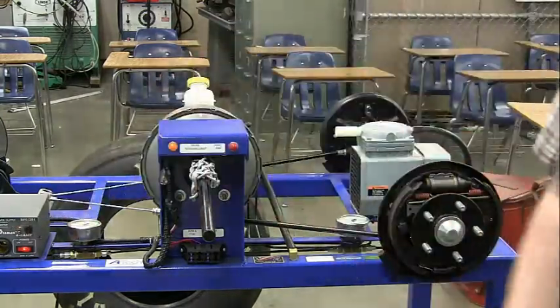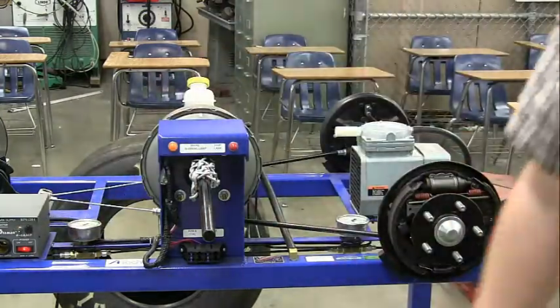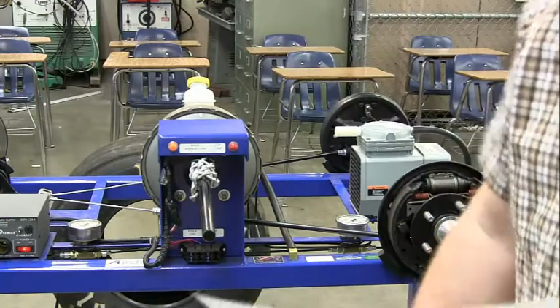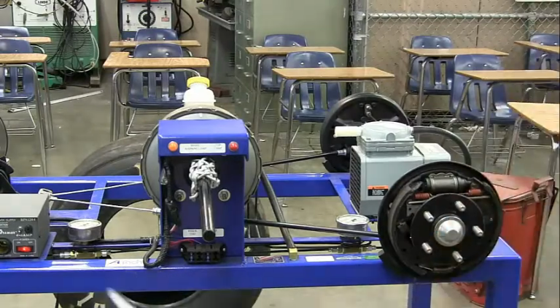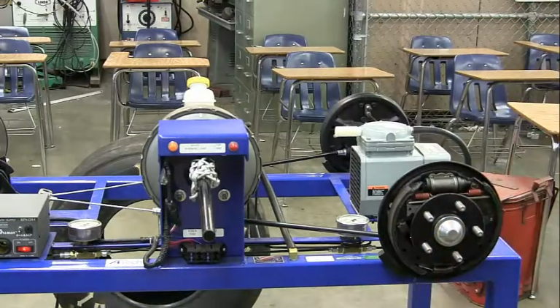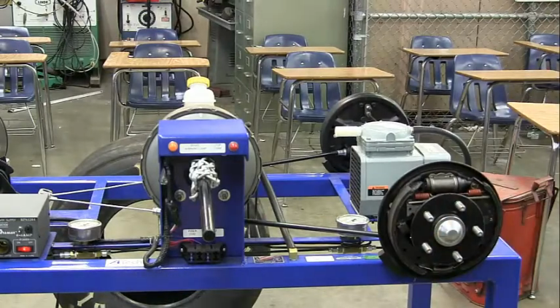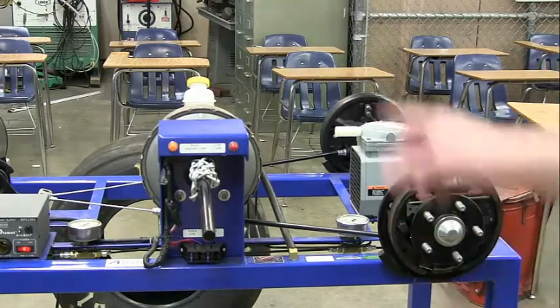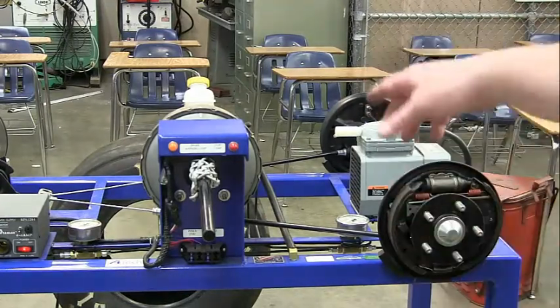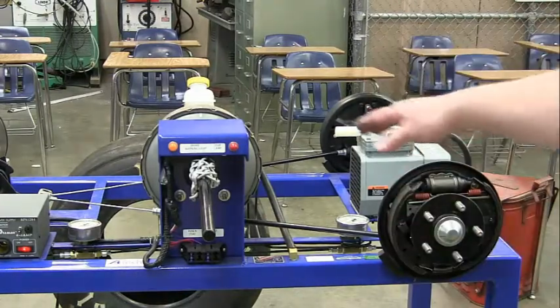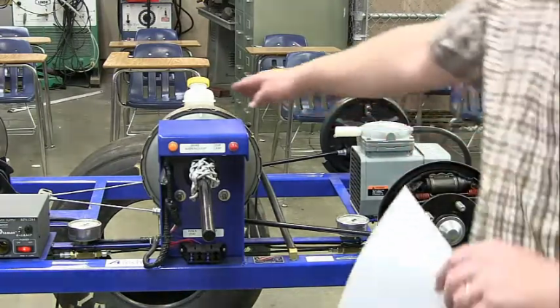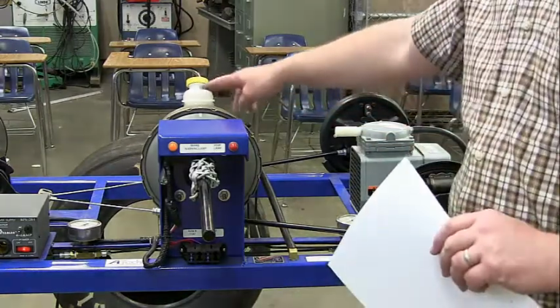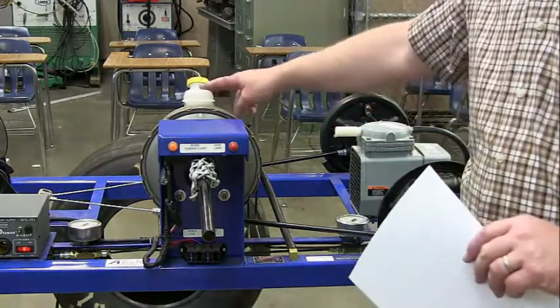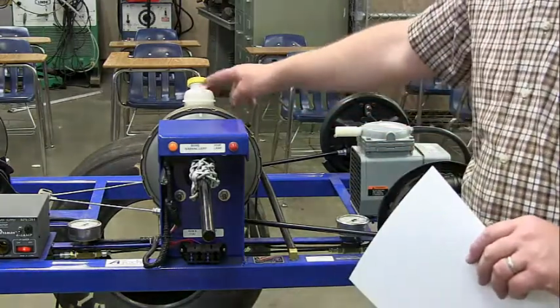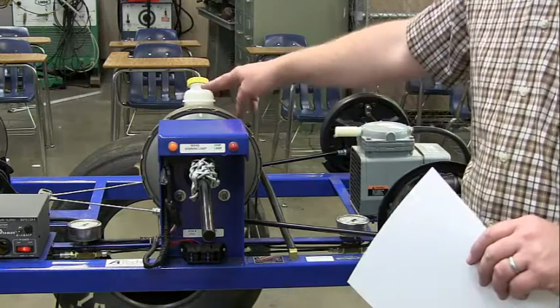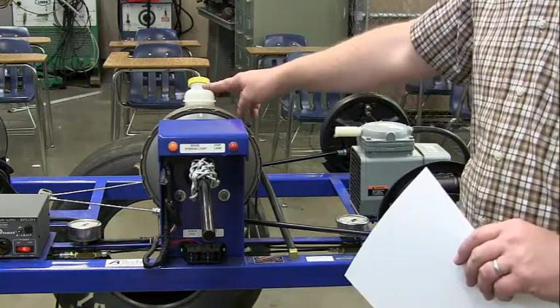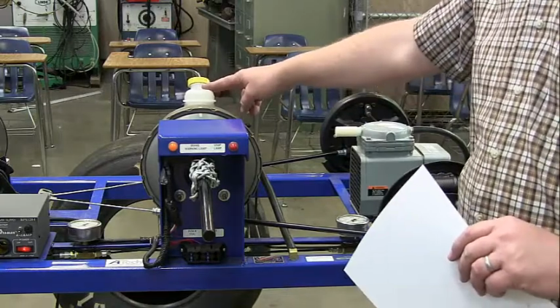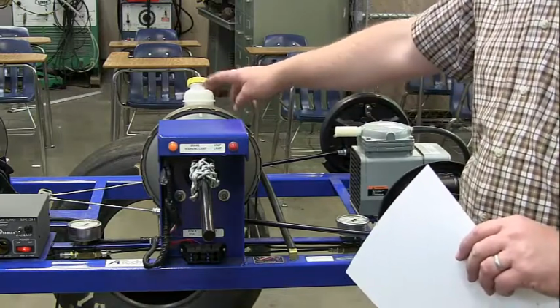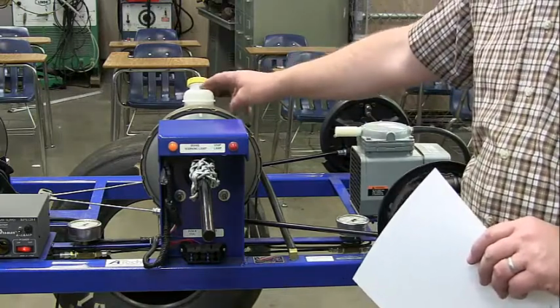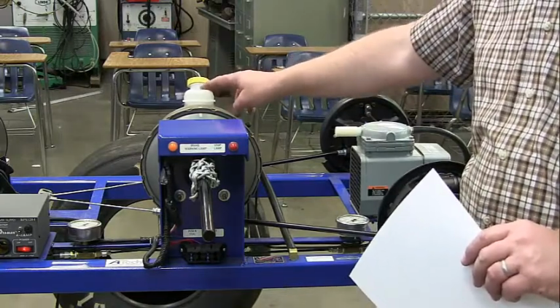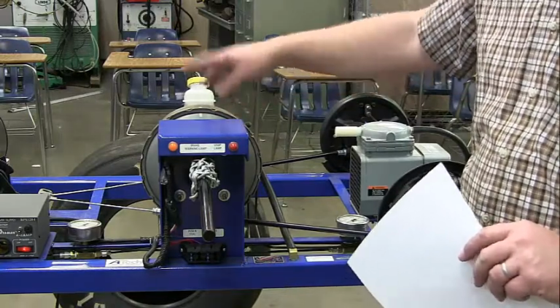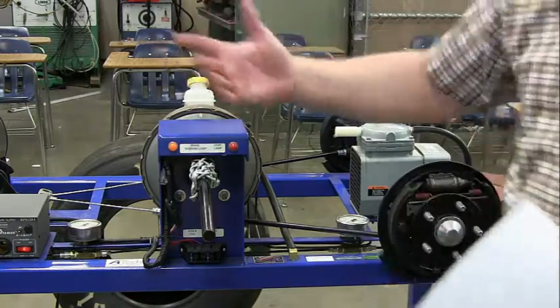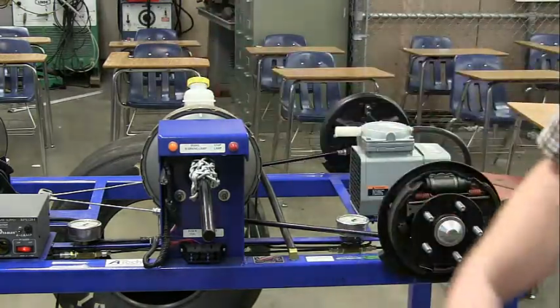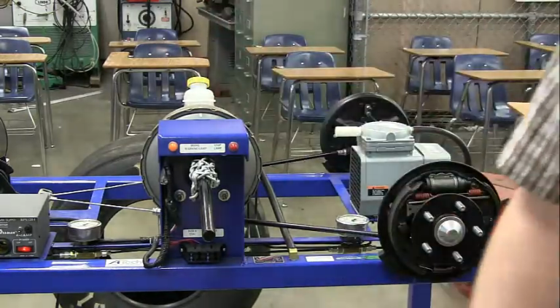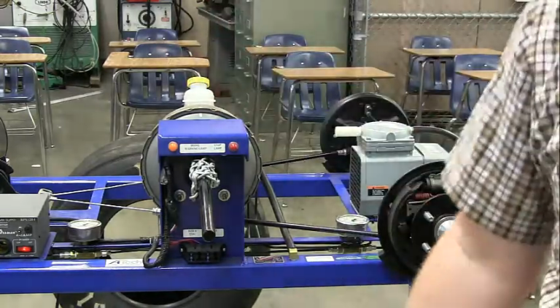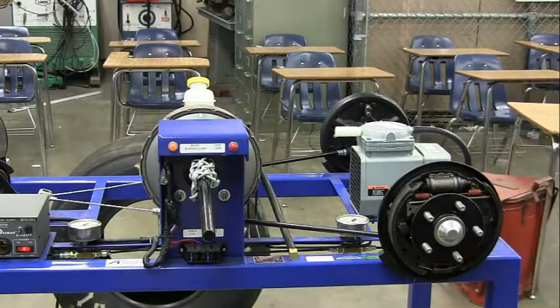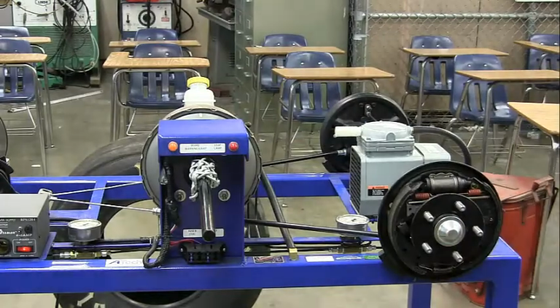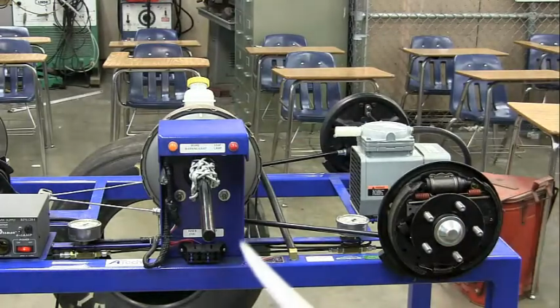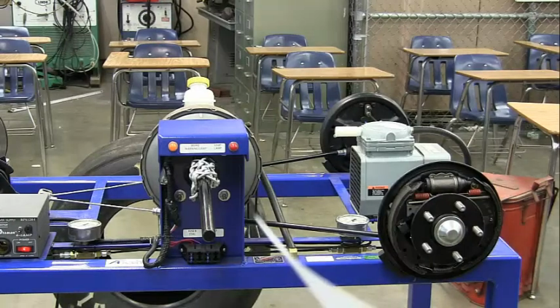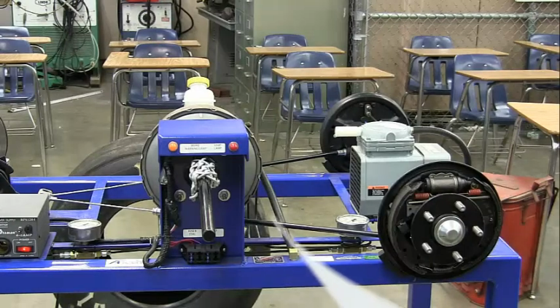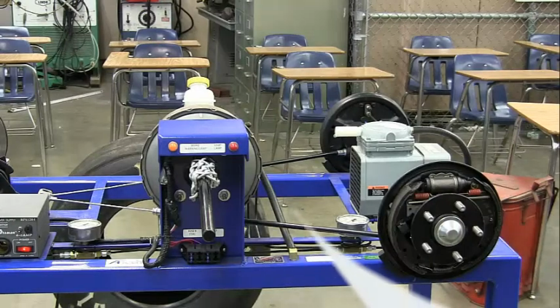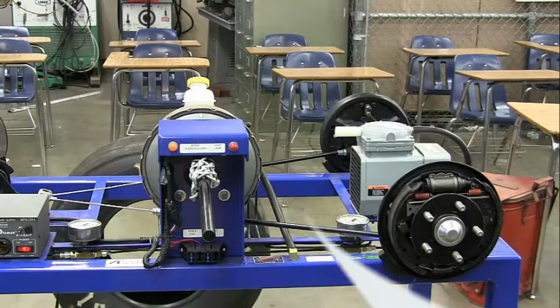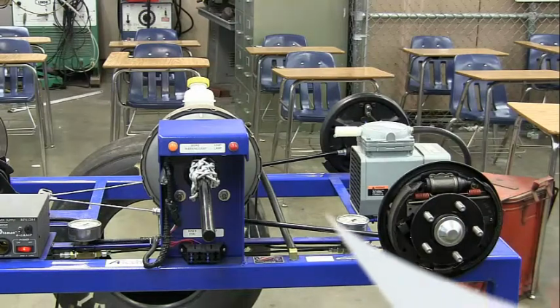After we check the brake booster, we want to make sure the brake fluid level is correct. Open the hood and check under the hood — it should be about a quarter inch from the top. The next thing we want to do is lift the car up and put it on a stand or floor jacks.